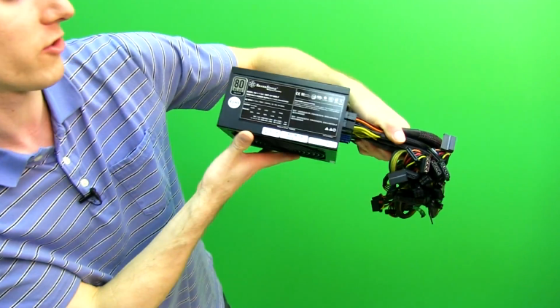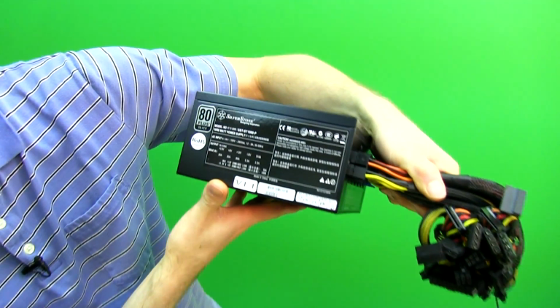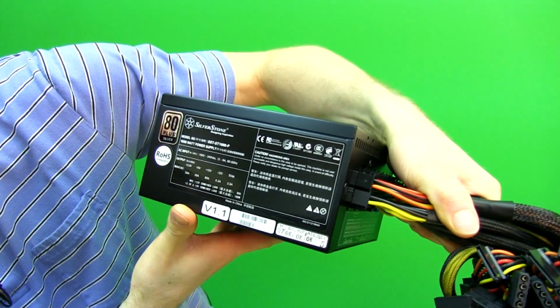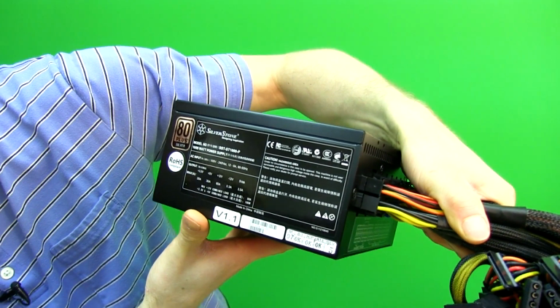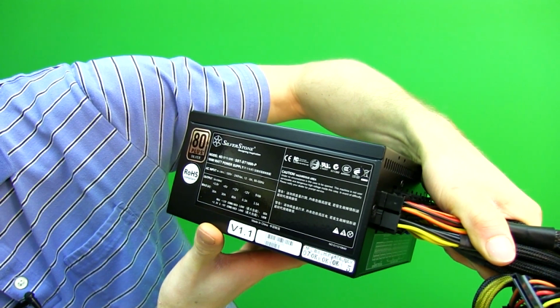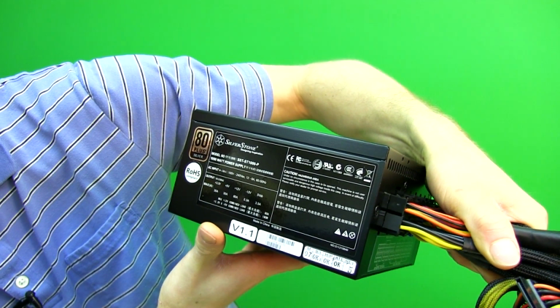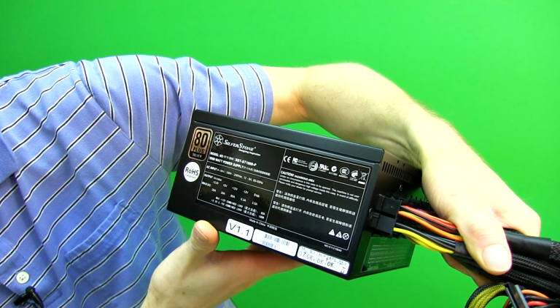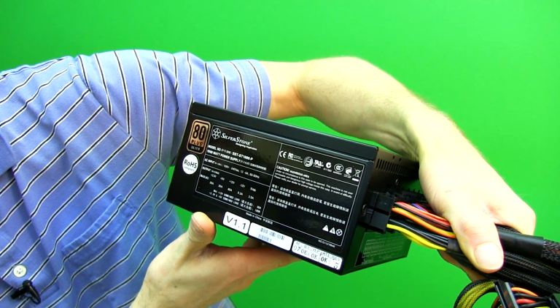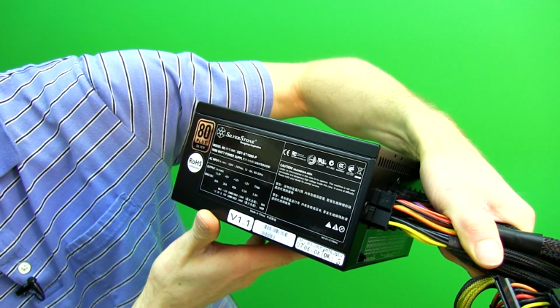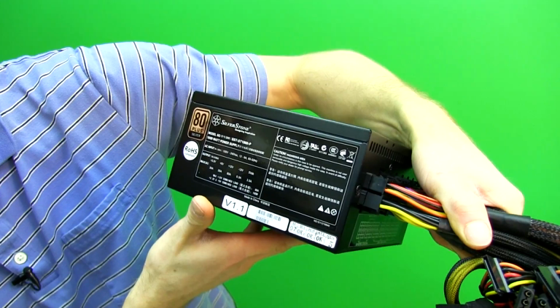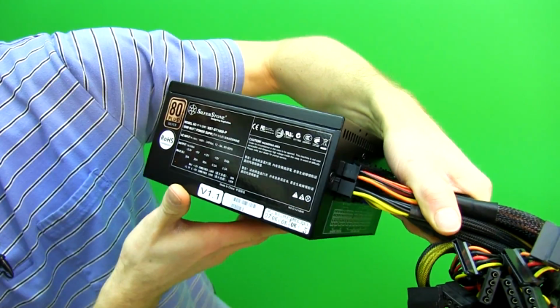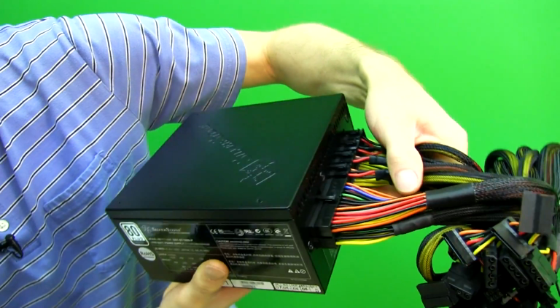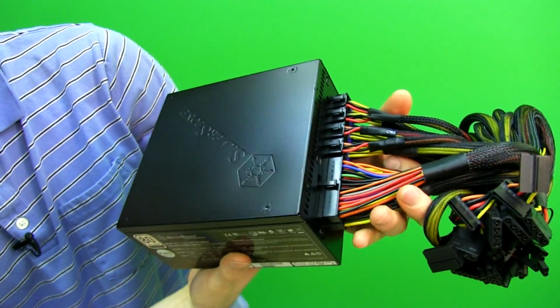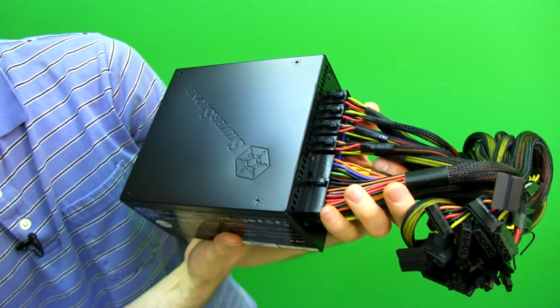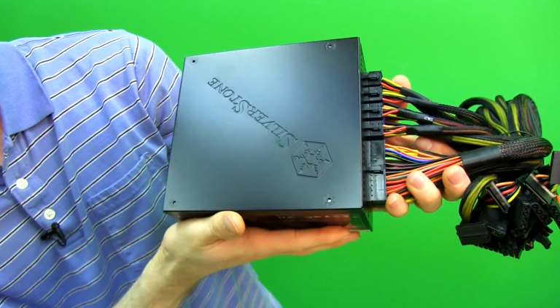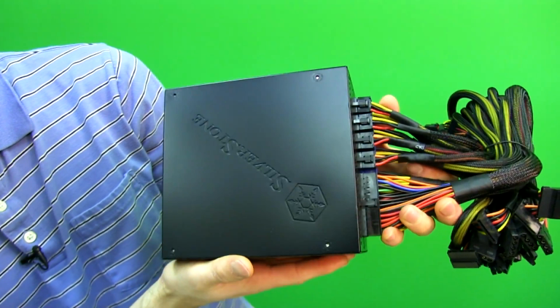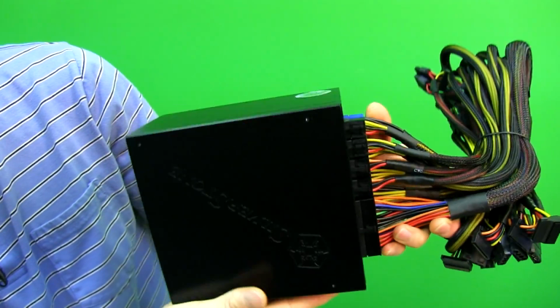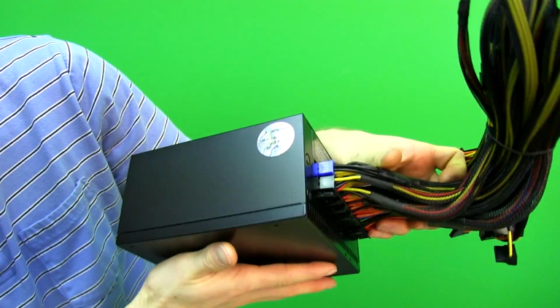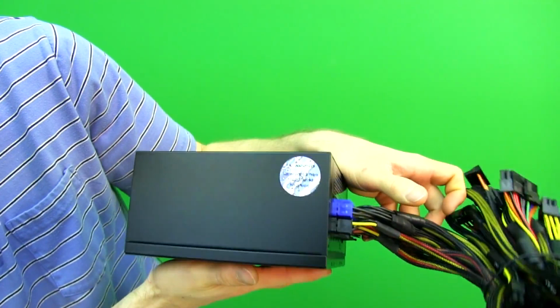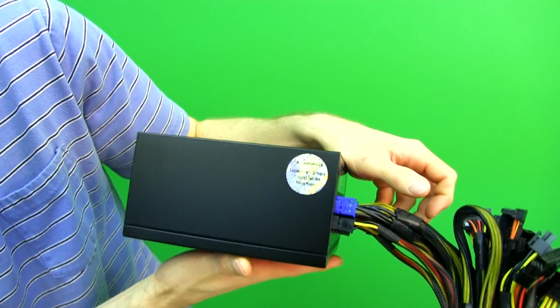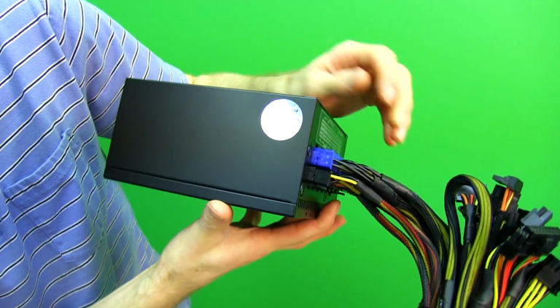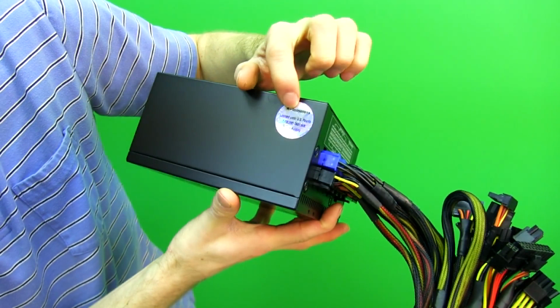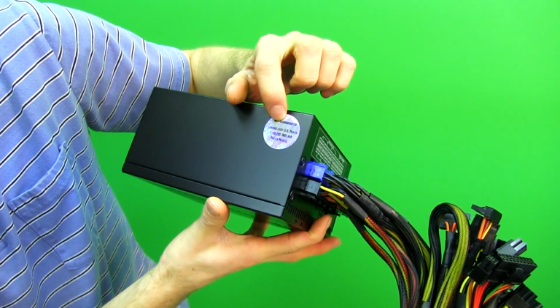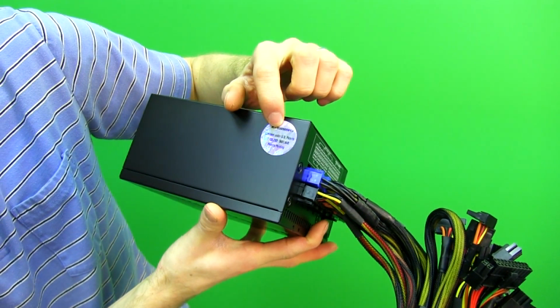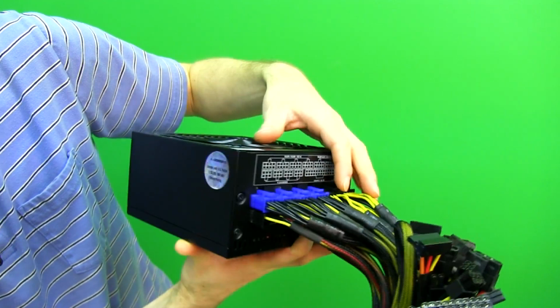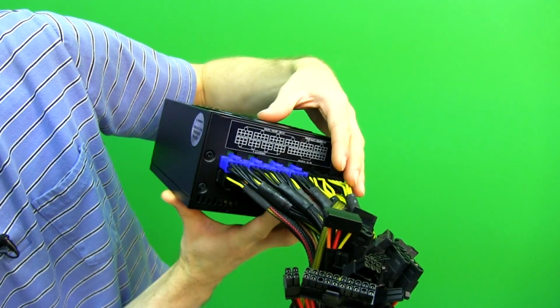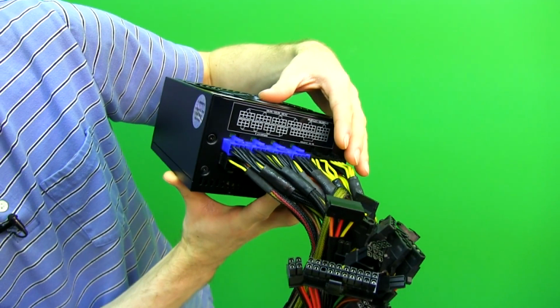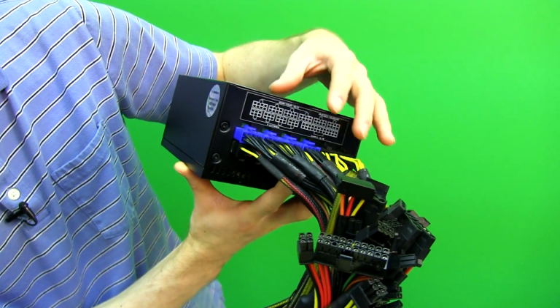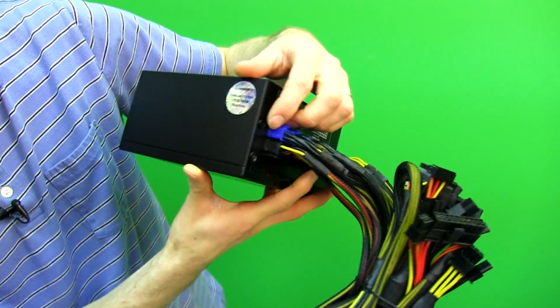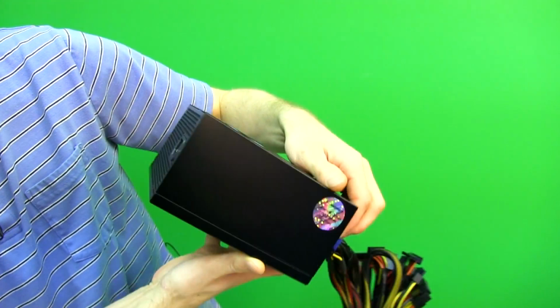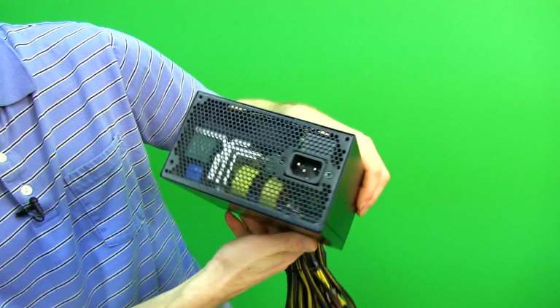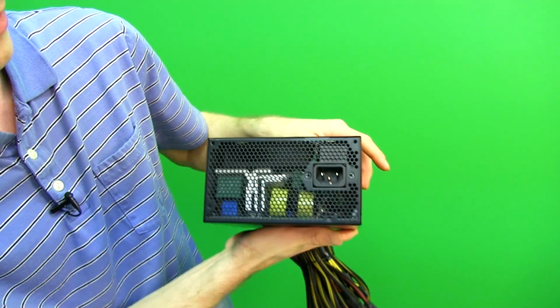There's your 80 Plus Silver badge, as well as all your general specs, safety certifications, and all that good stuff. If it's made by Silverstone, it's probably fine — it's safe, you can use it in your country. There's also that licensed patent for the modular connectors that Ultra patented like a billion years ago.